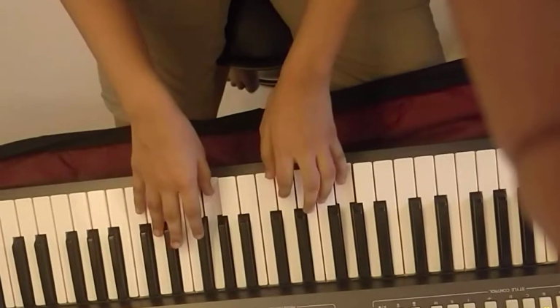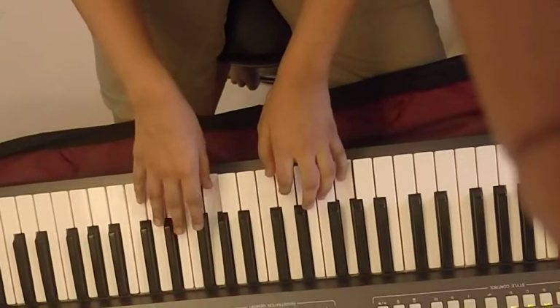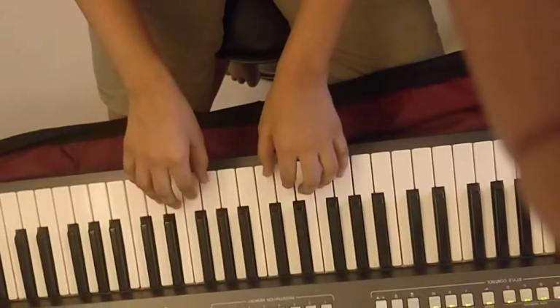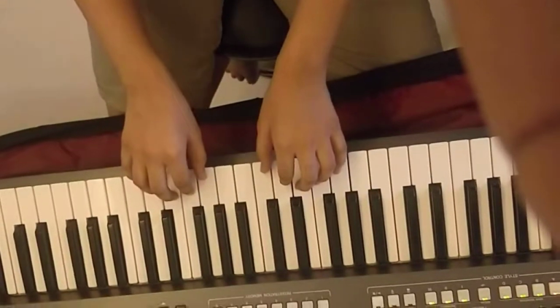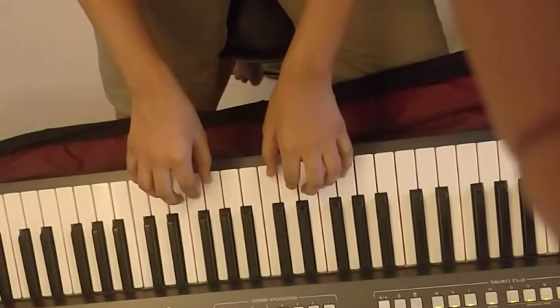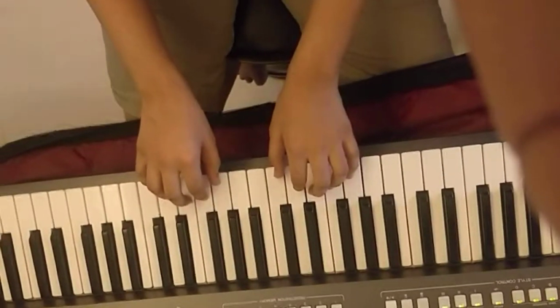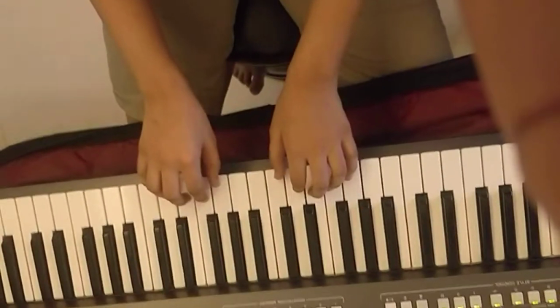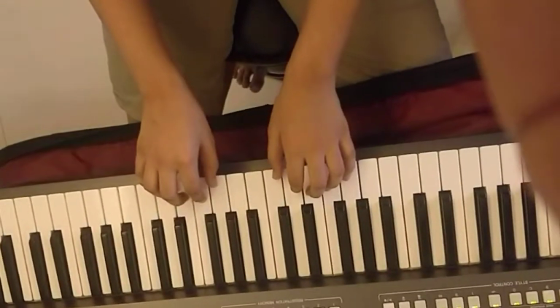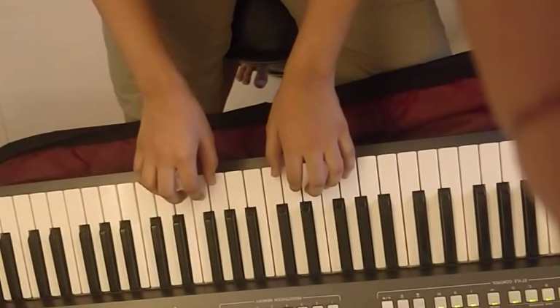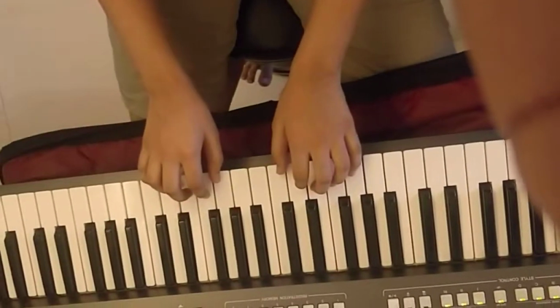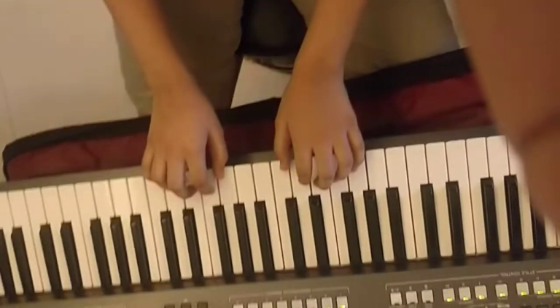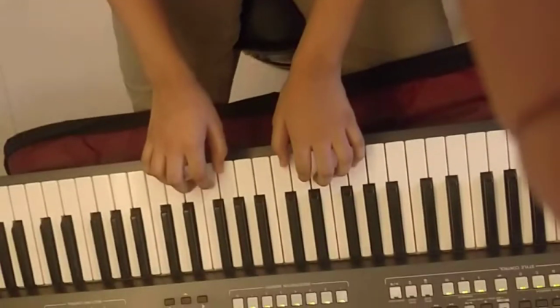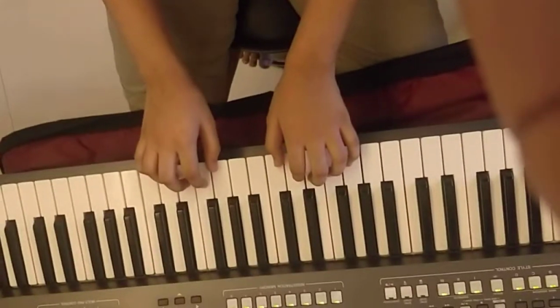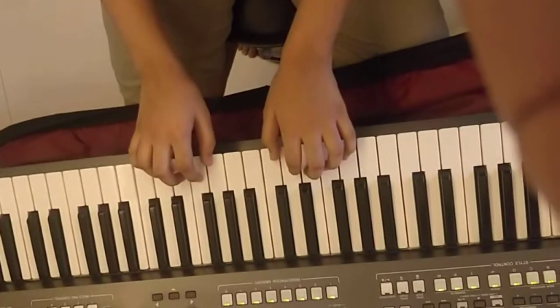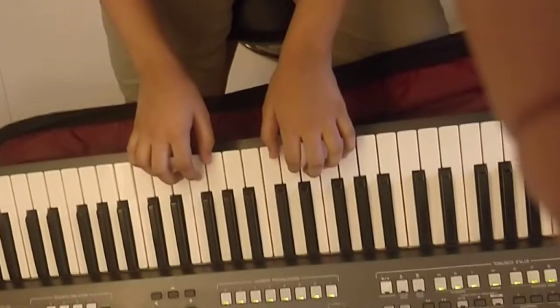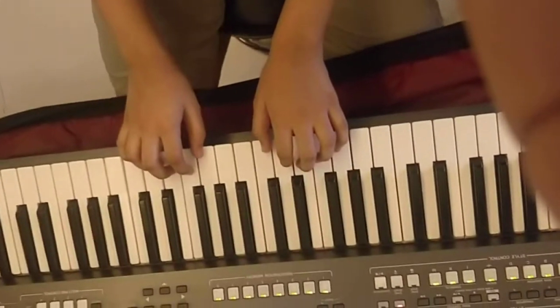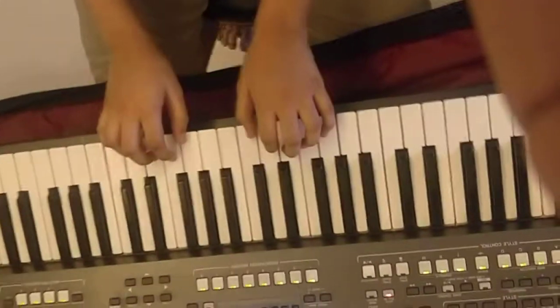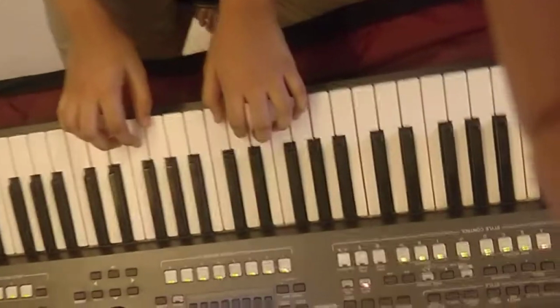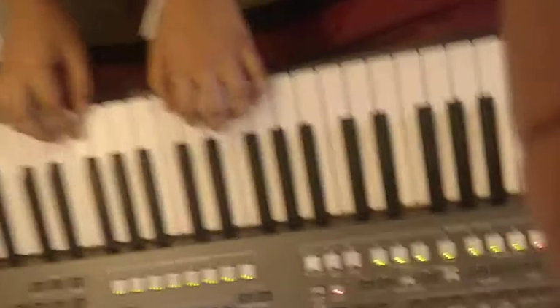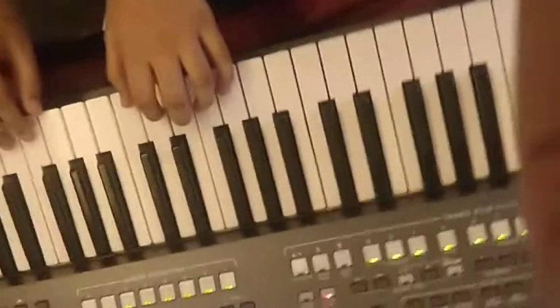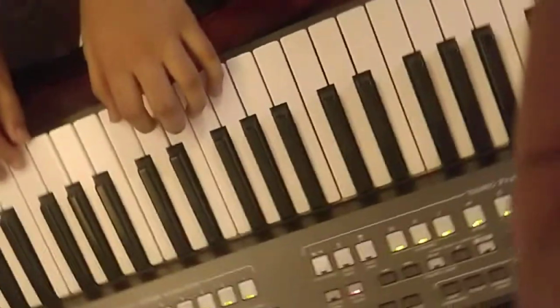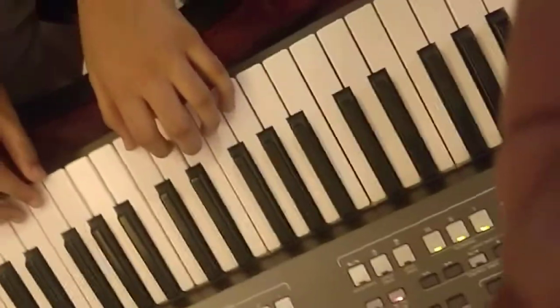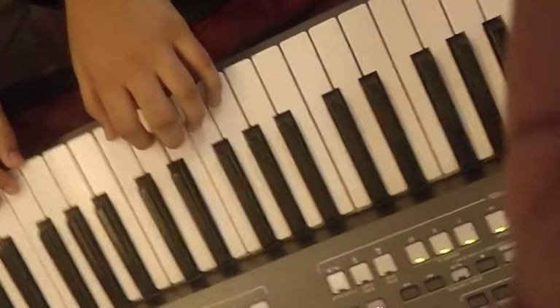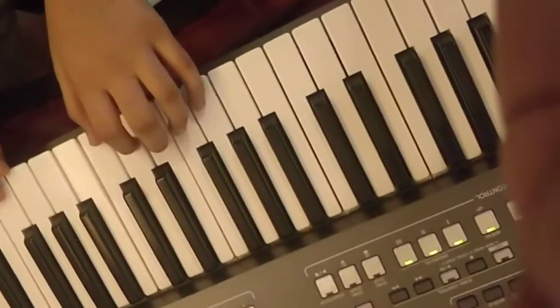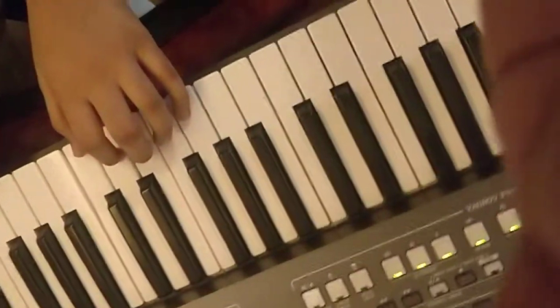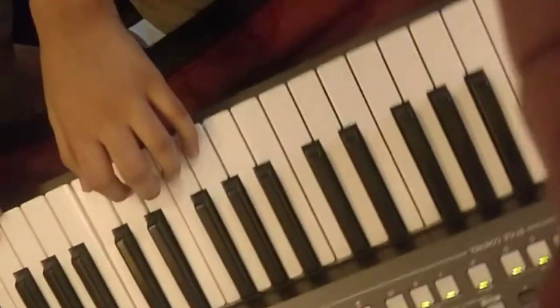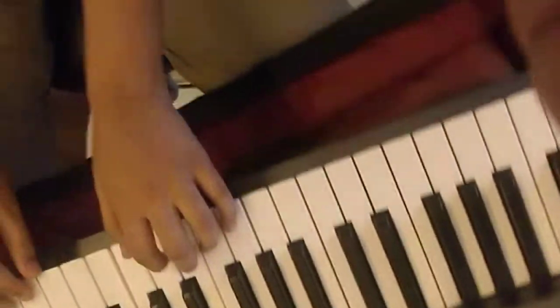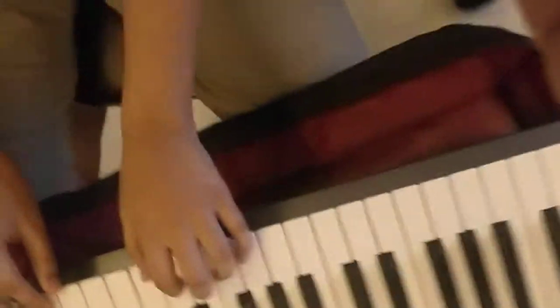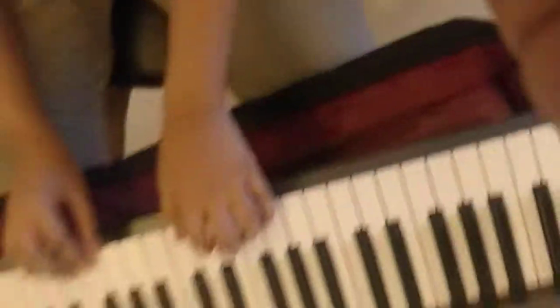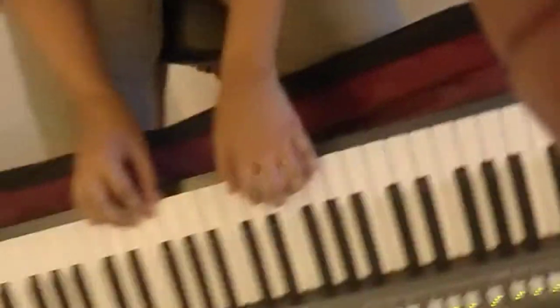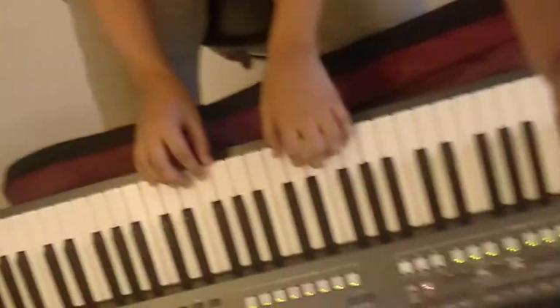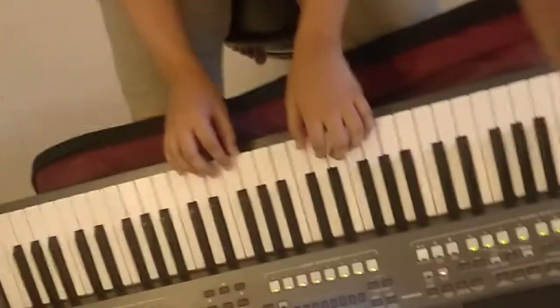All right. A little minute. That's fine. Now play again — right hand plays the tune, left hand raises the chord even faster.